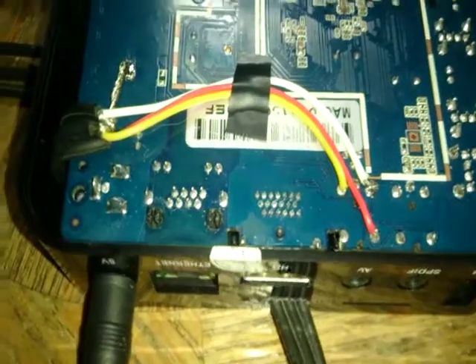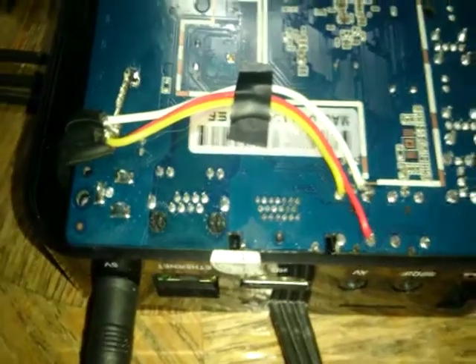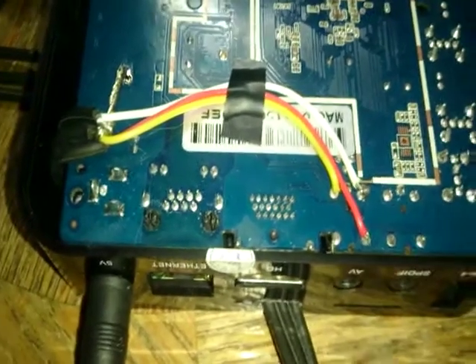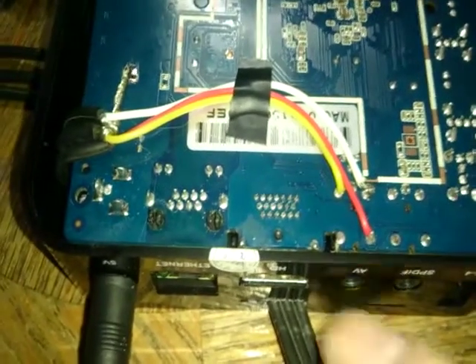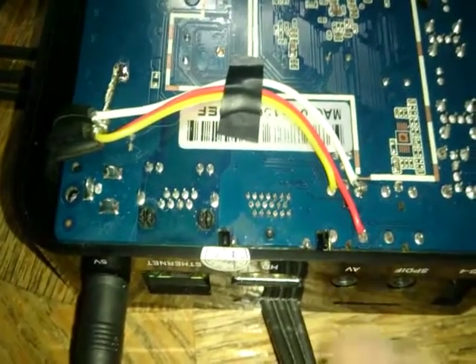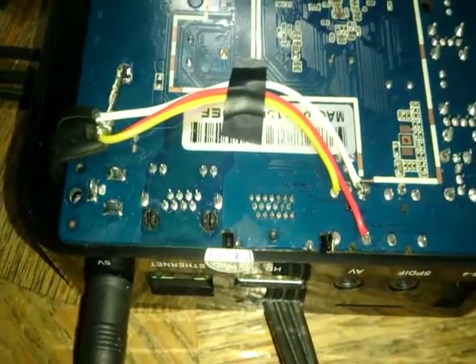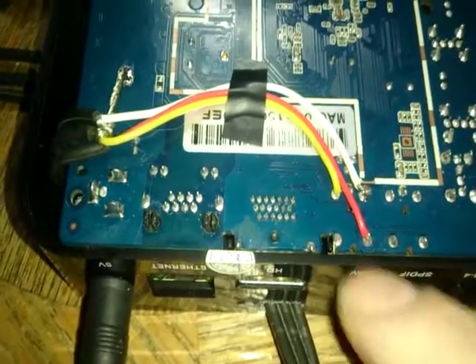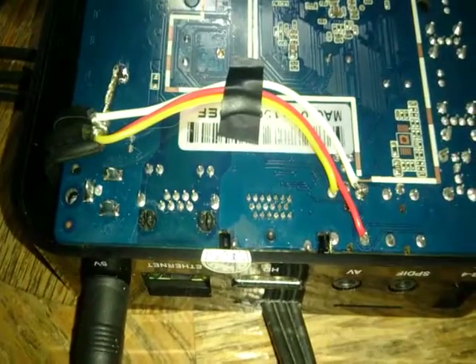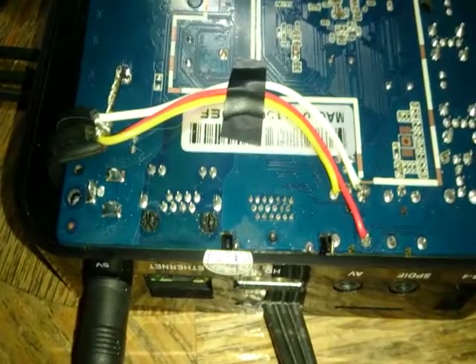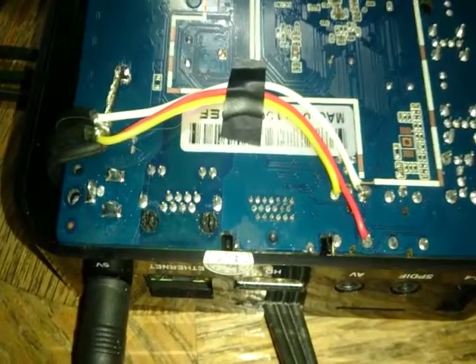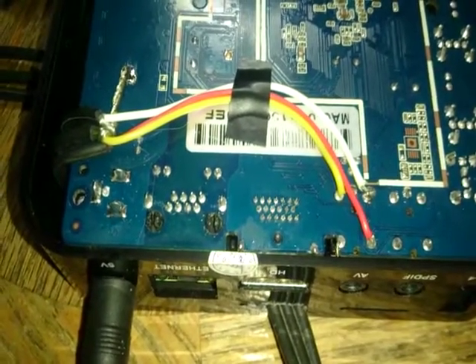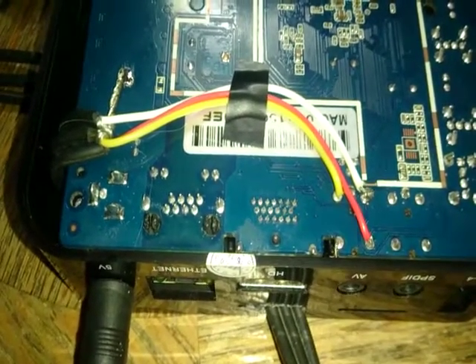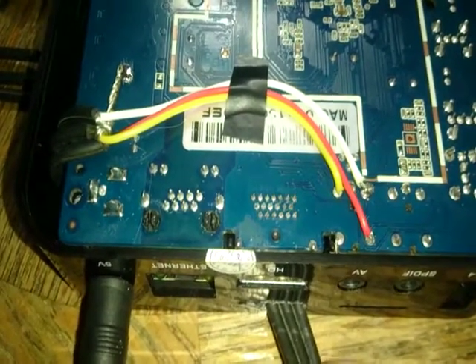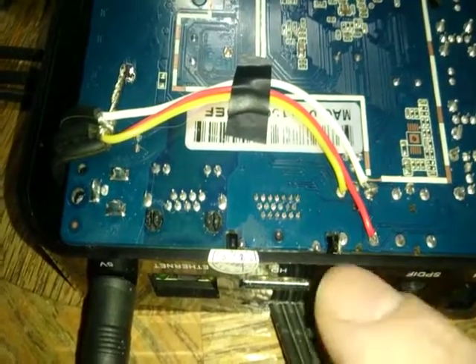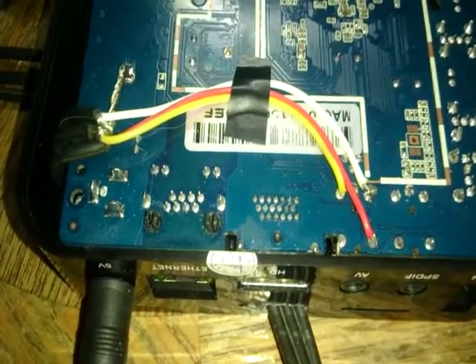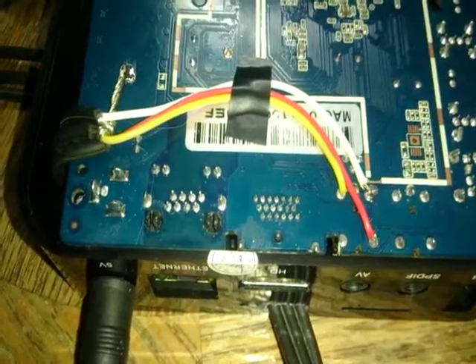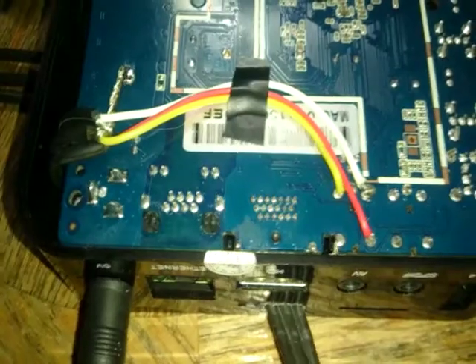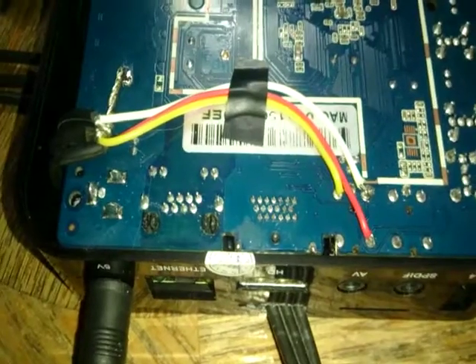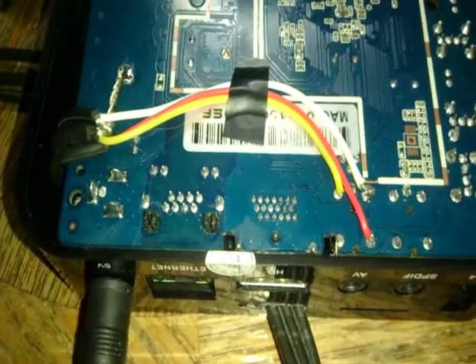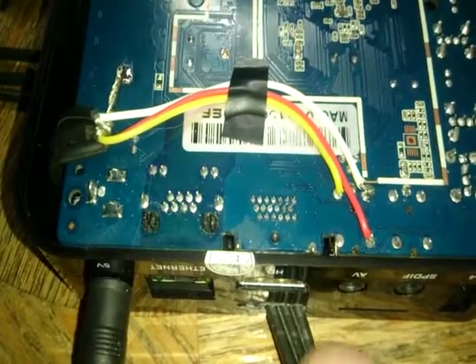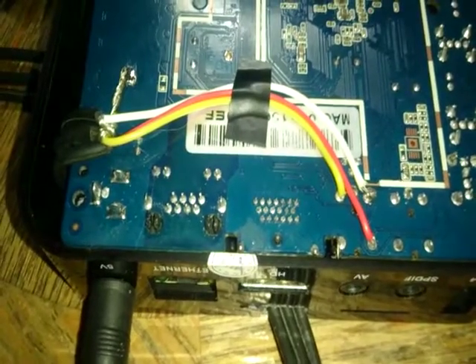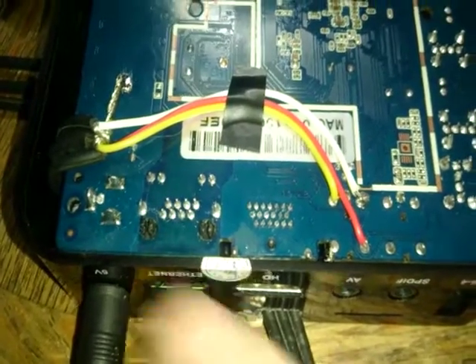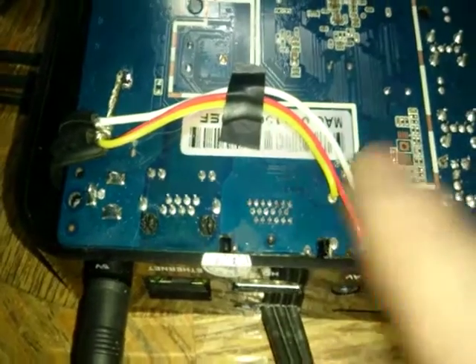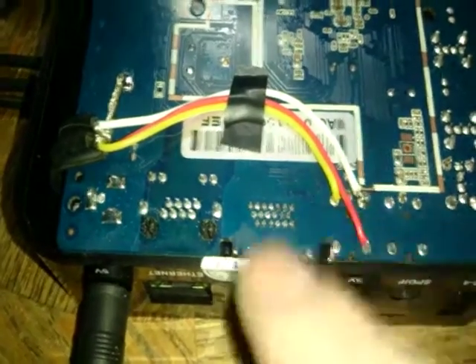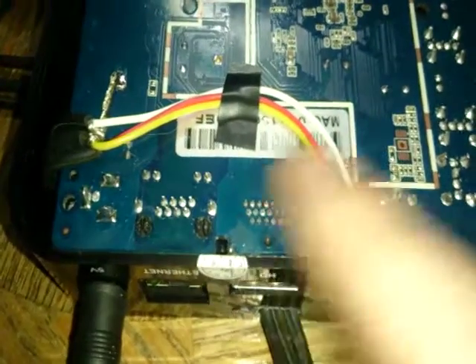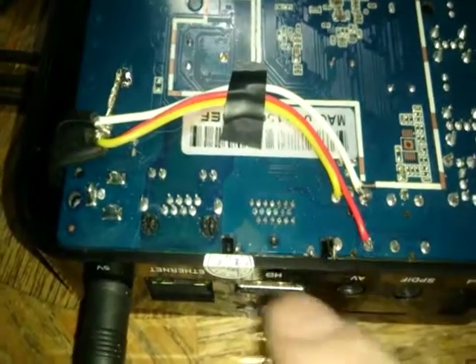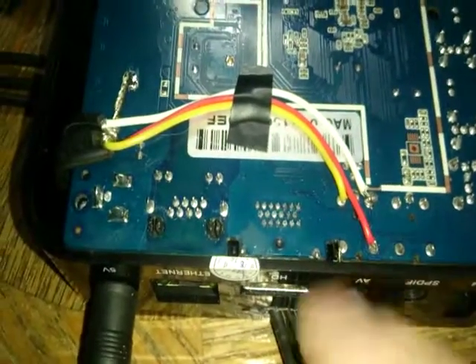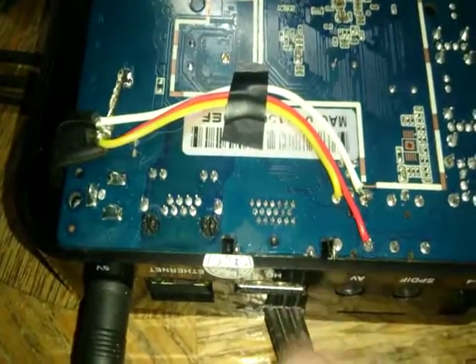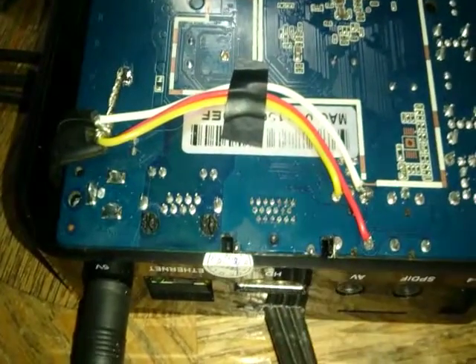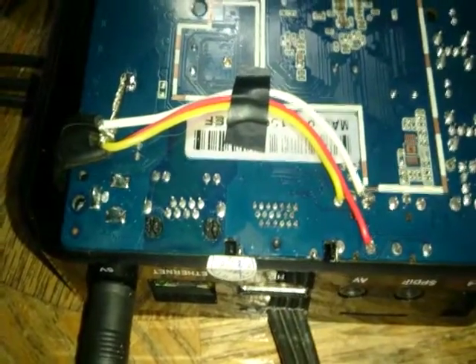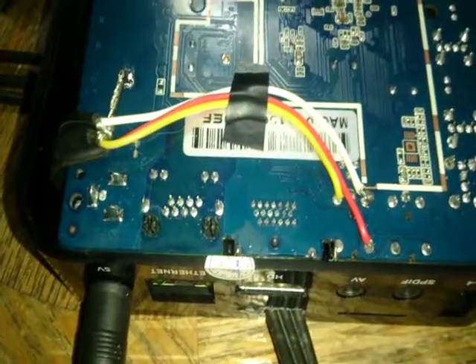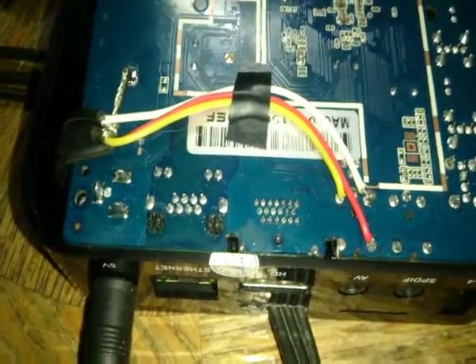I know you can order this cable from somewhere, but I have no idea. So if somebody can just post in a comment where to order it from, for people that don't want to bother with the soldering and stuff, that'd probably be helpful.